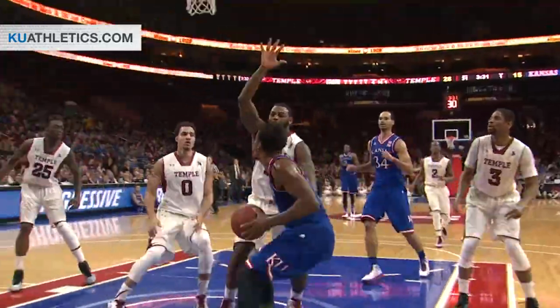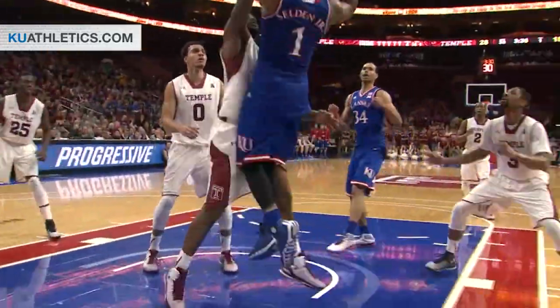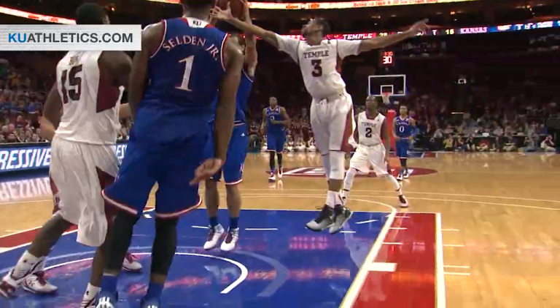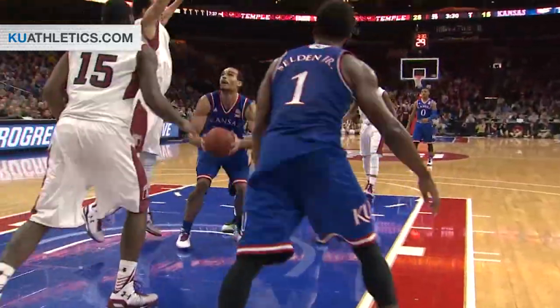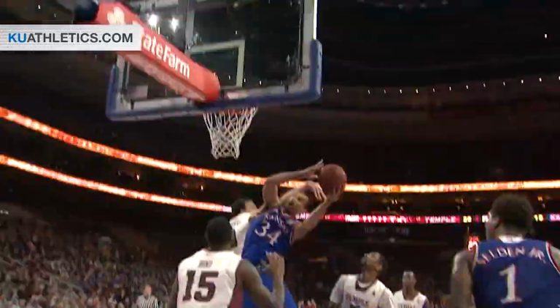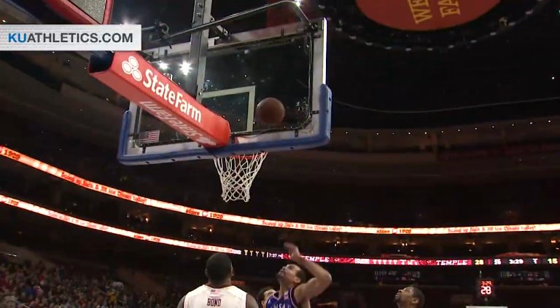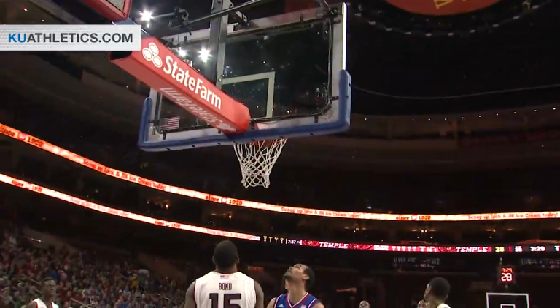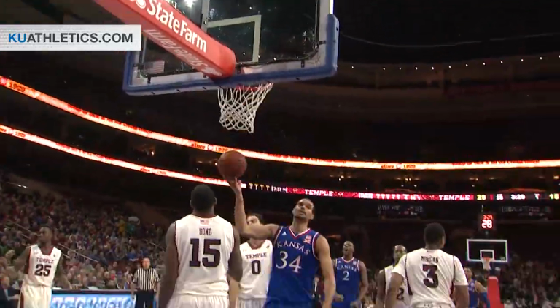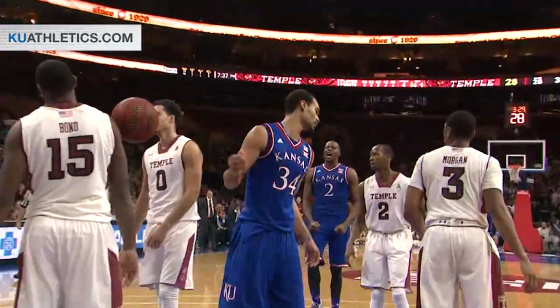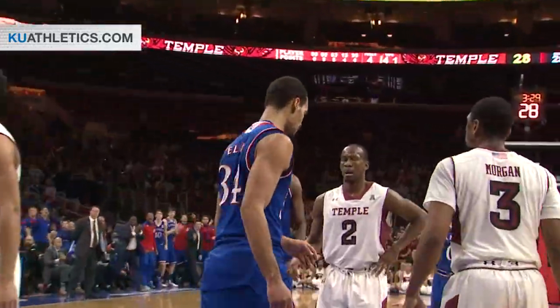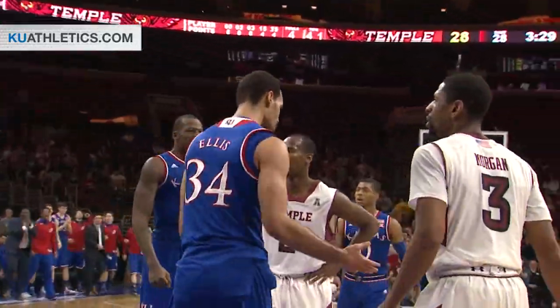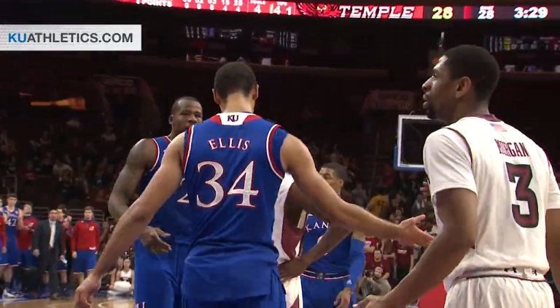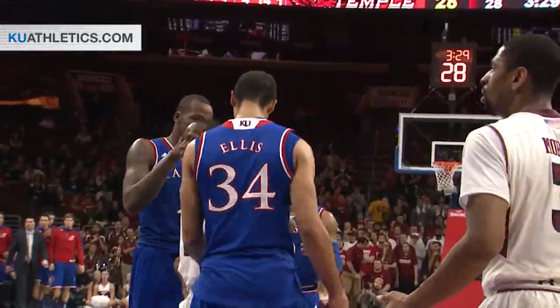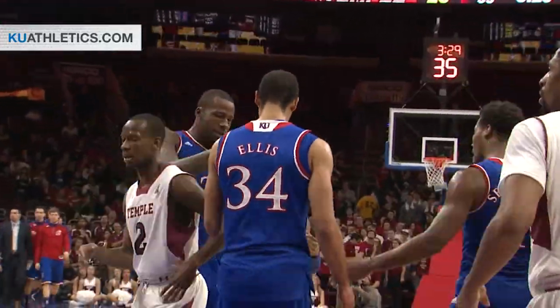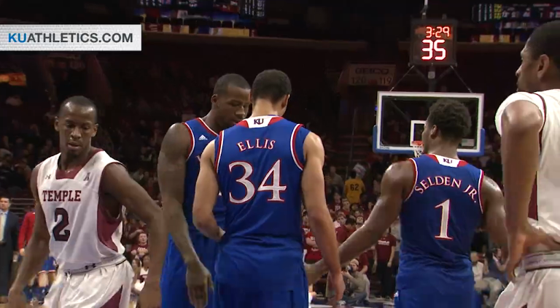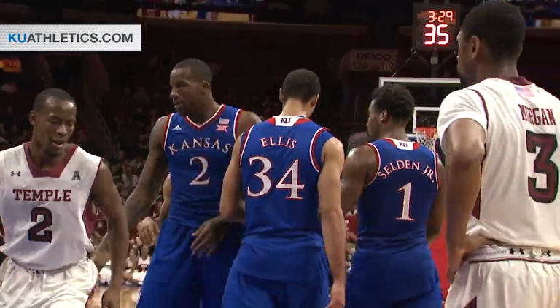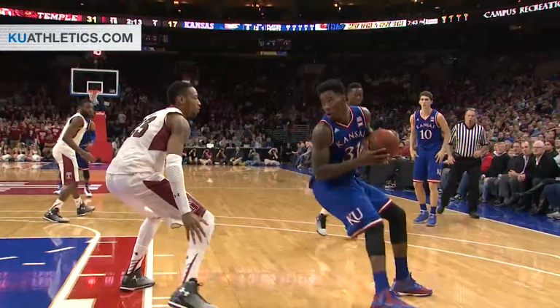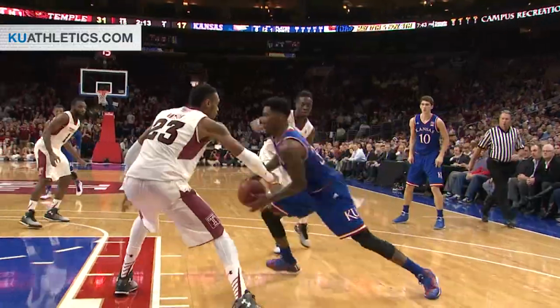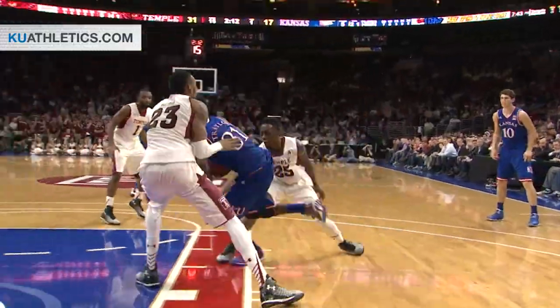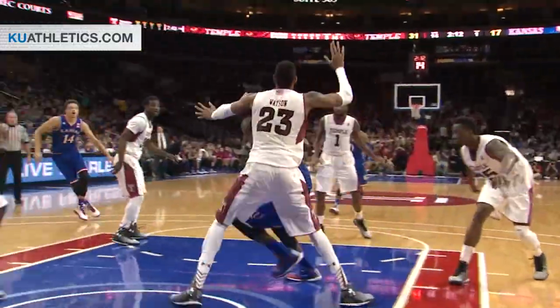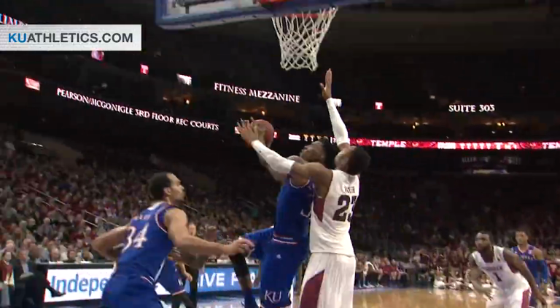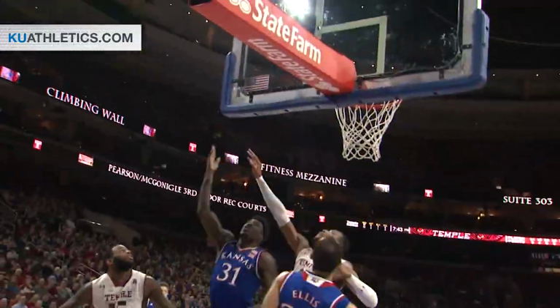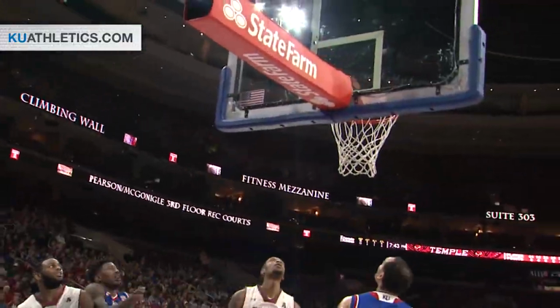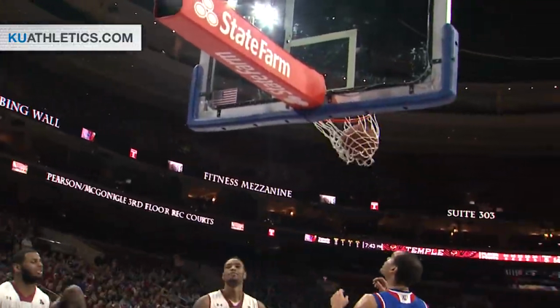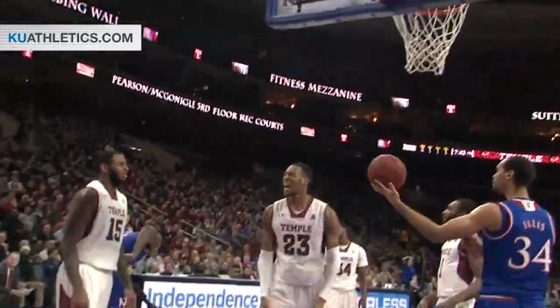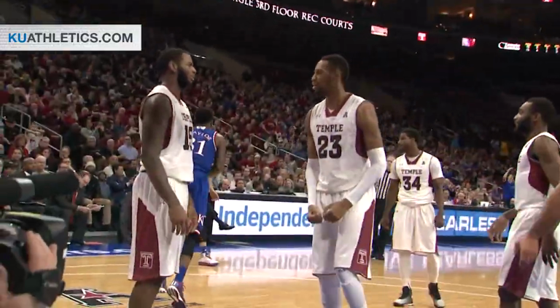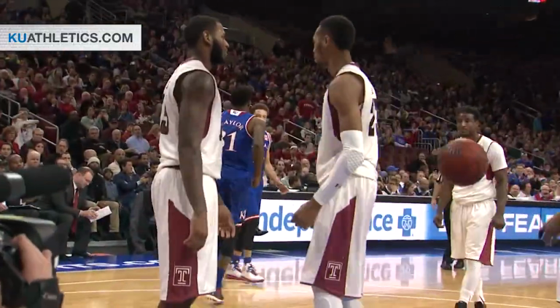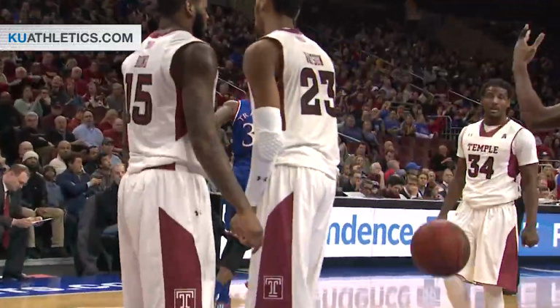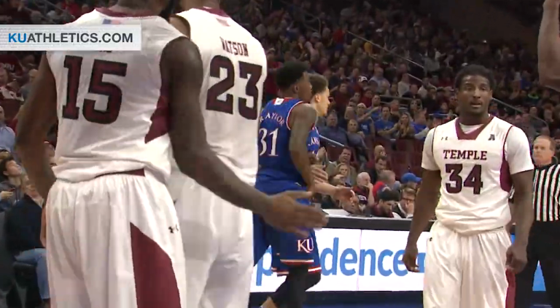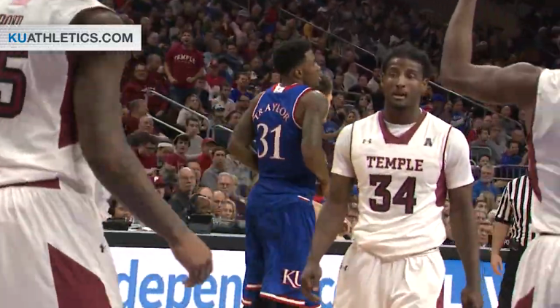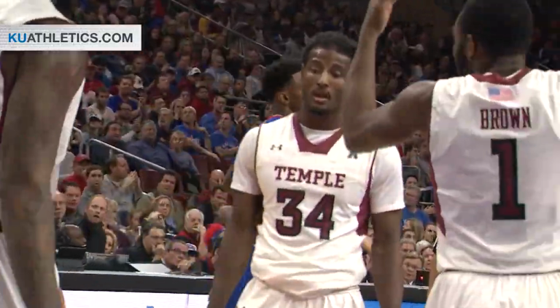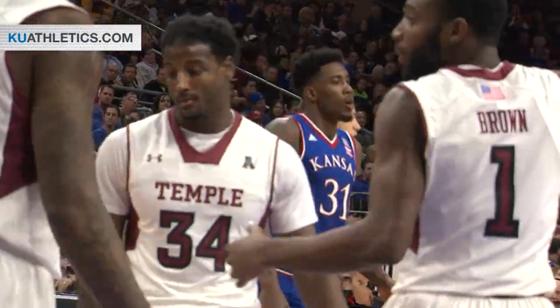Here's Seldon inside to Perry, and he scored! And he's fouled. Hit him quick in transition, into Jamari. Jamari to the lane, scored it! And he's fouled! That was a tough shot by Jamari.